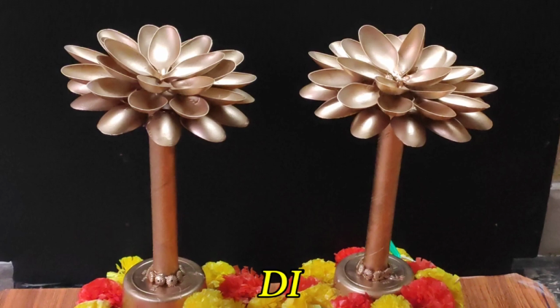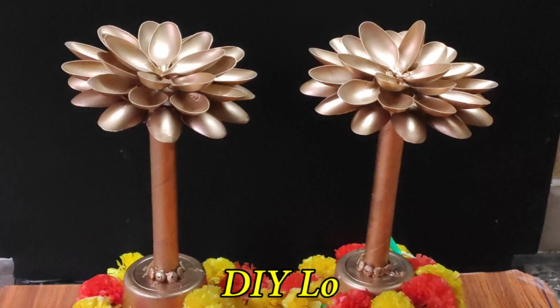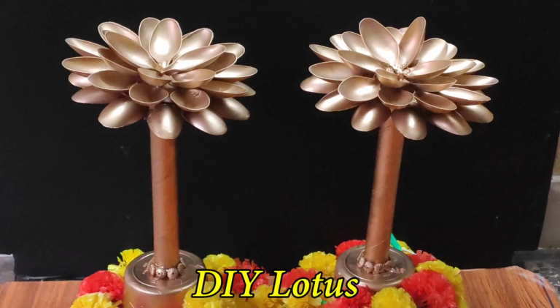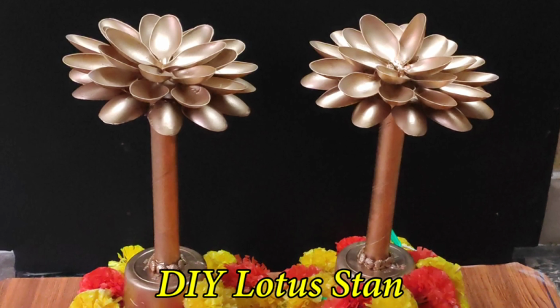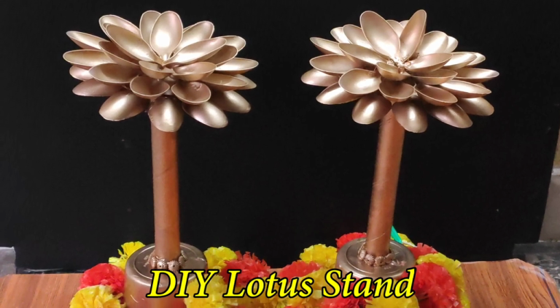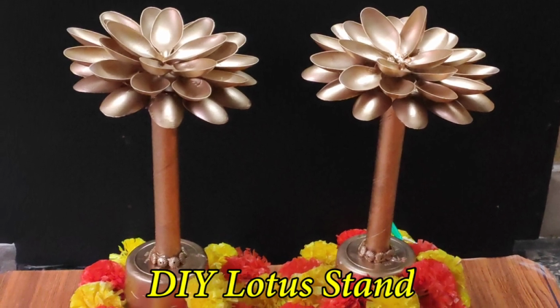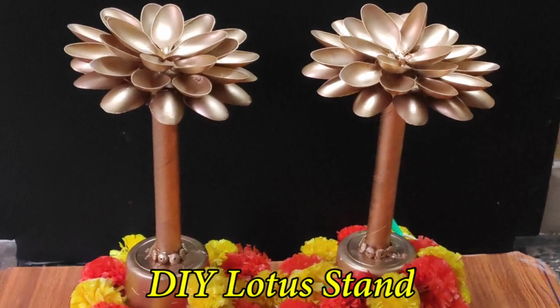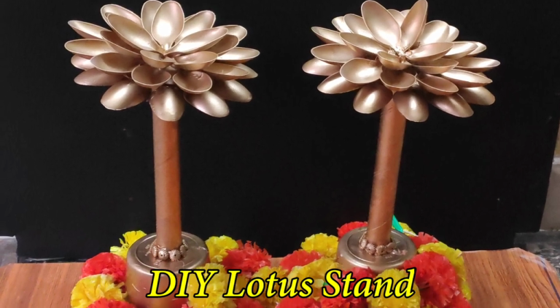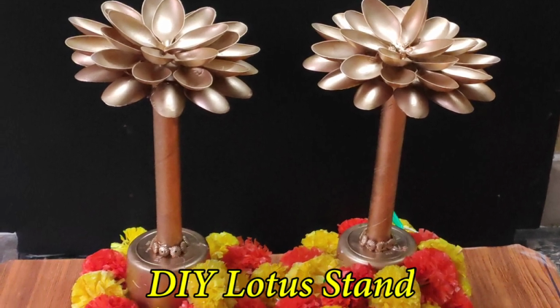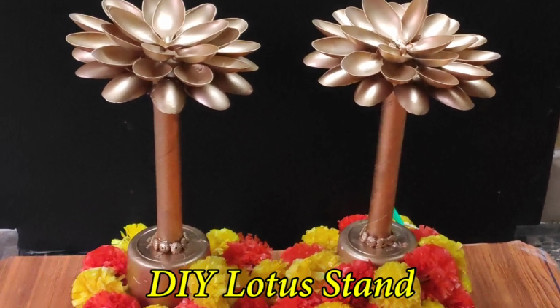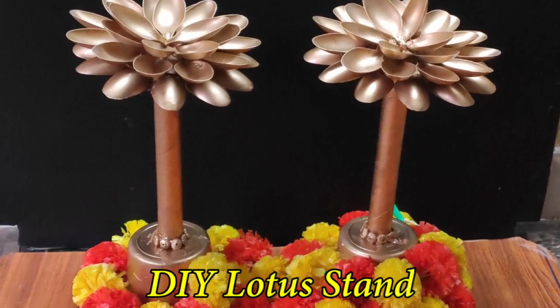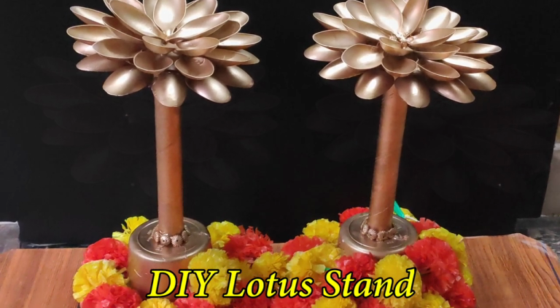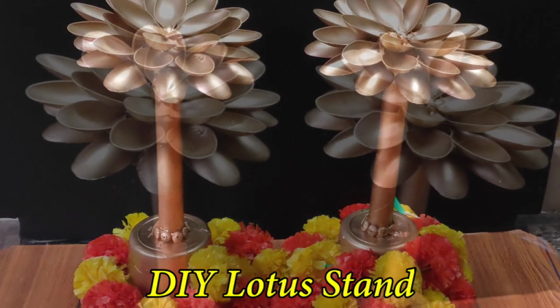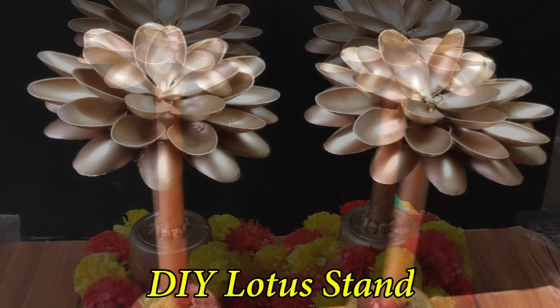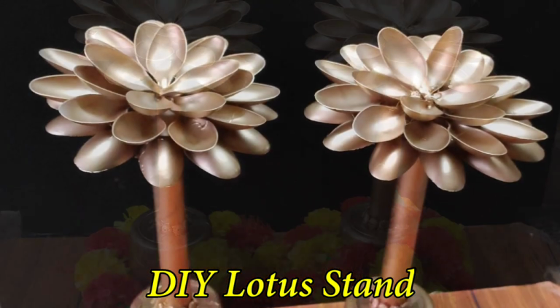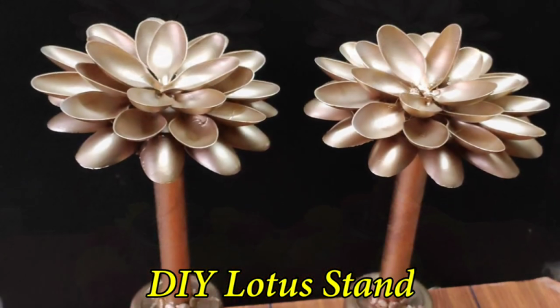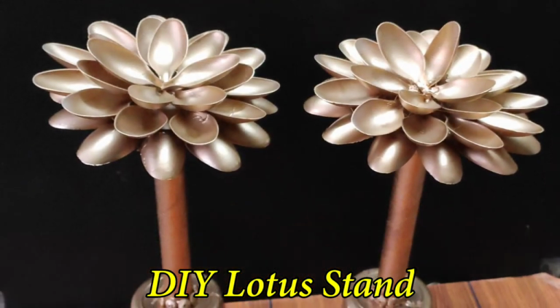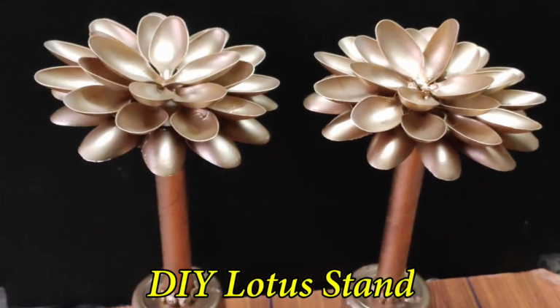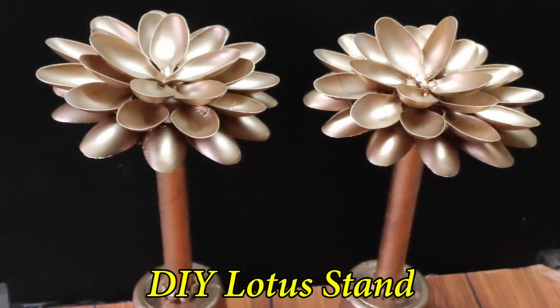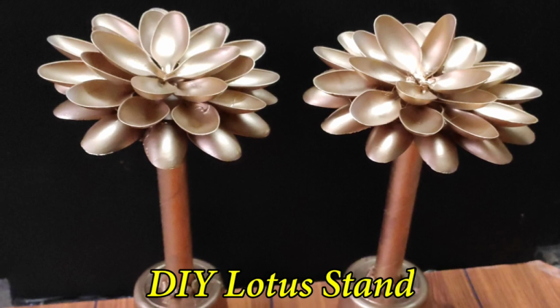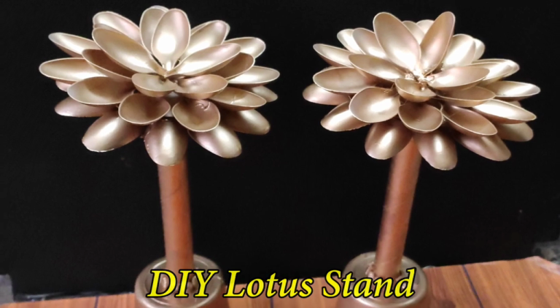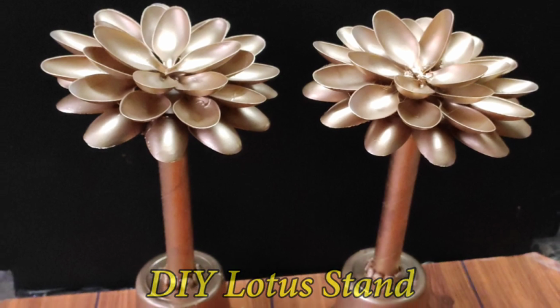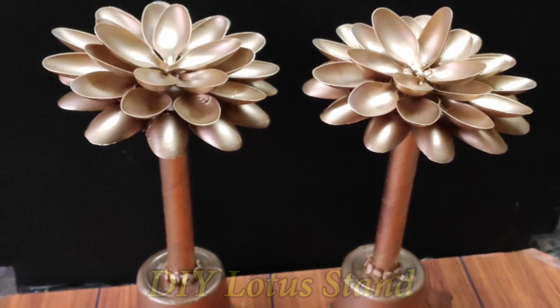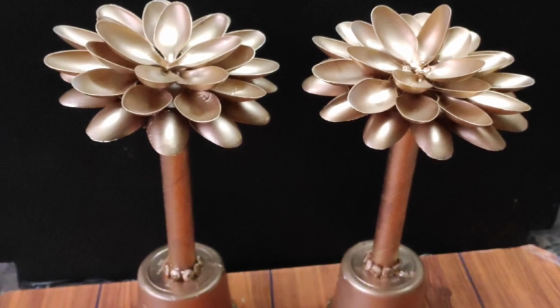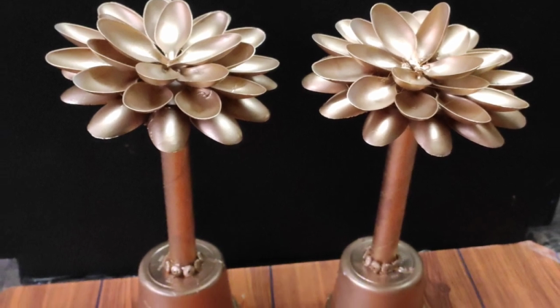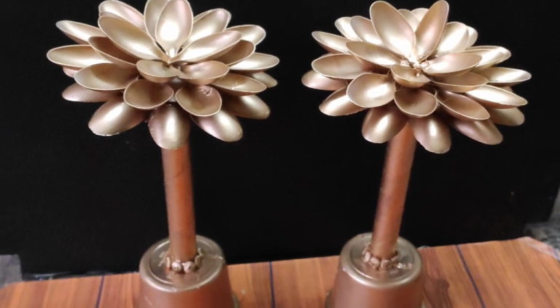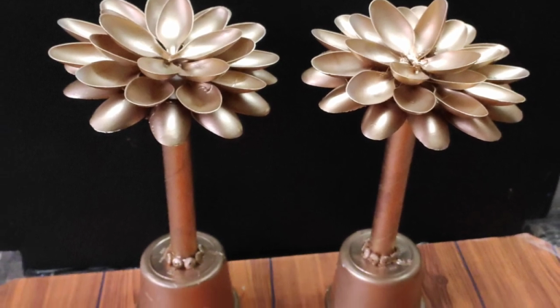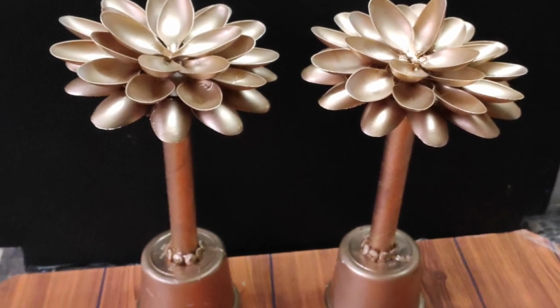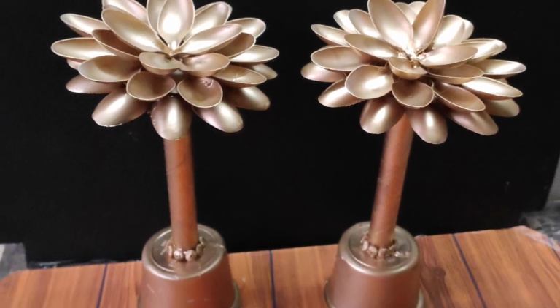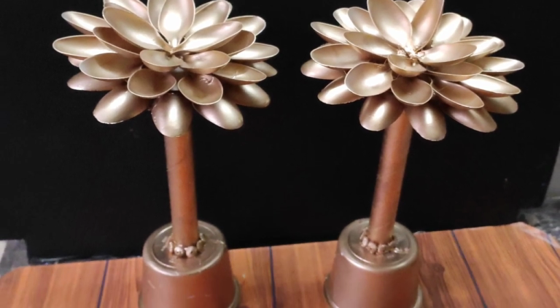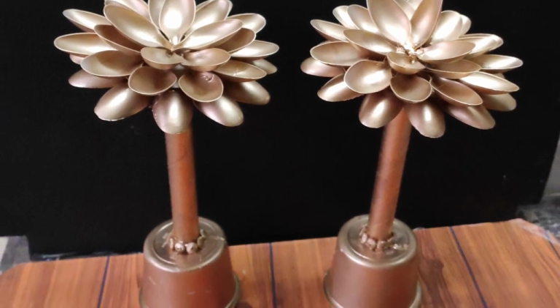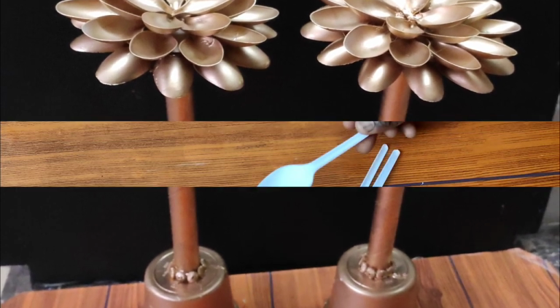Hello friends, welcome to Rekha Talent Channel. Please like this video and share with family and friends. This is my first video.